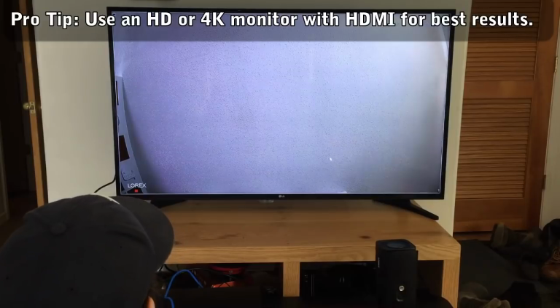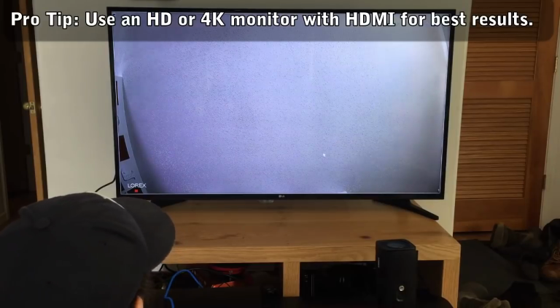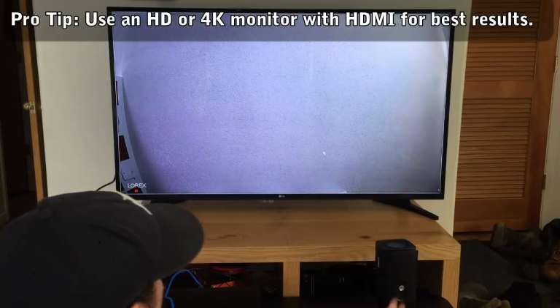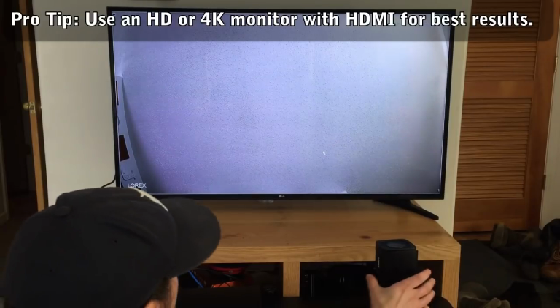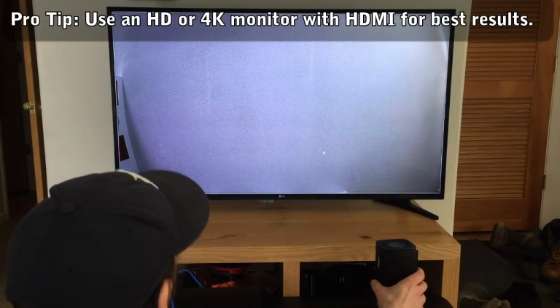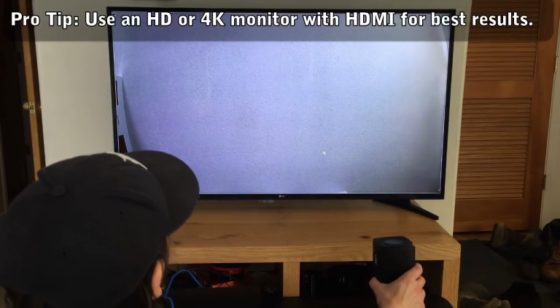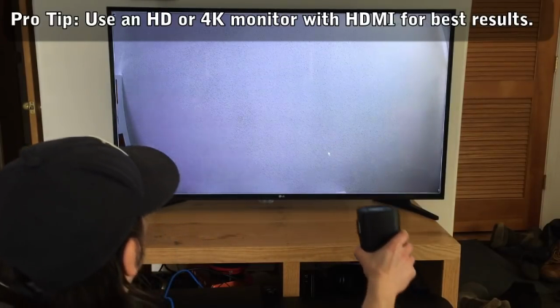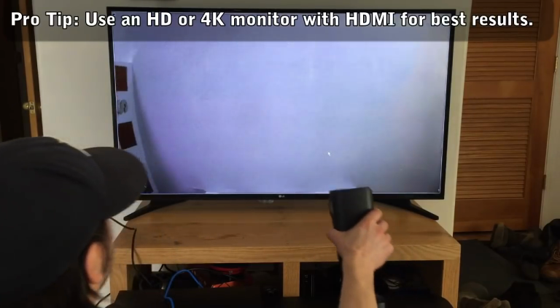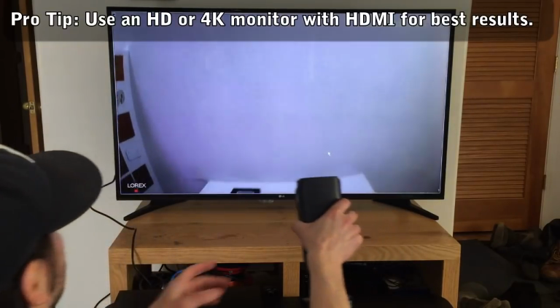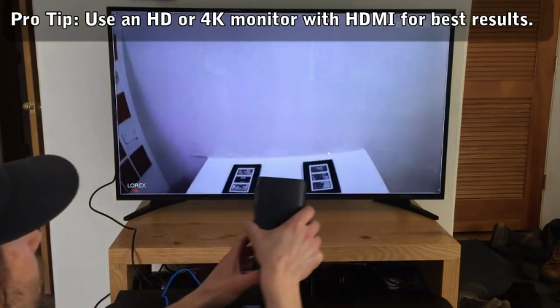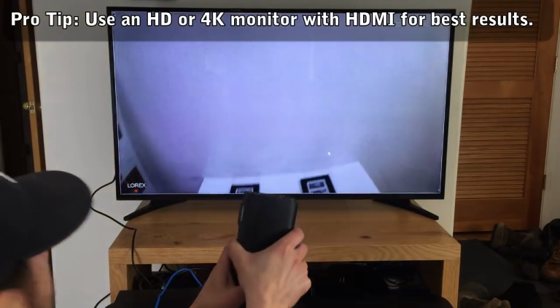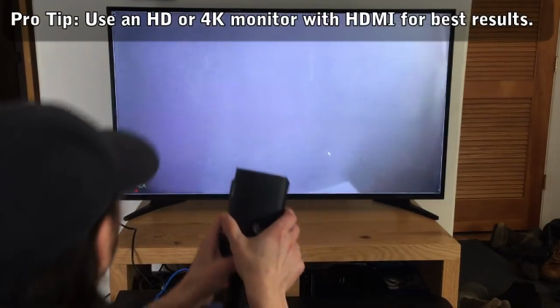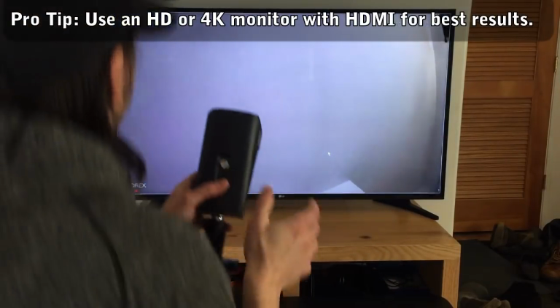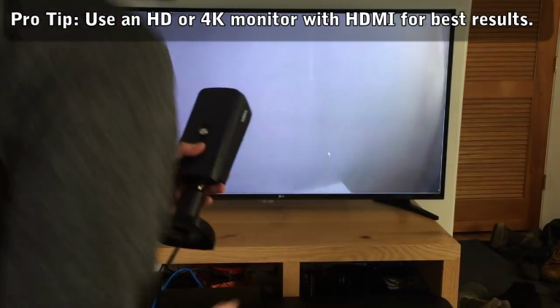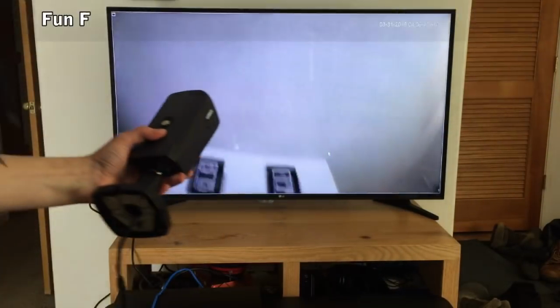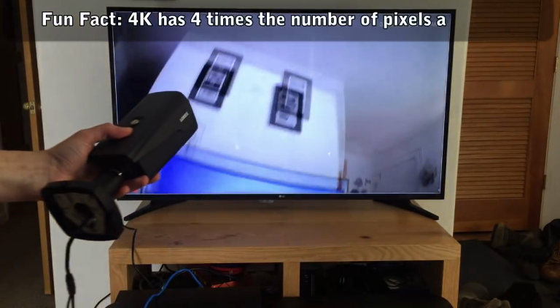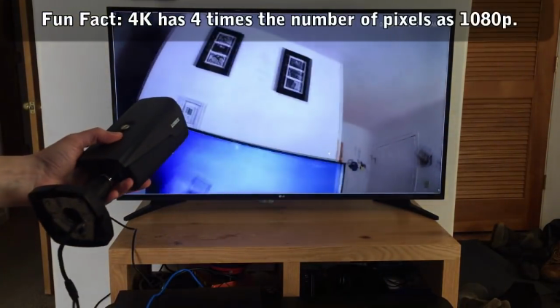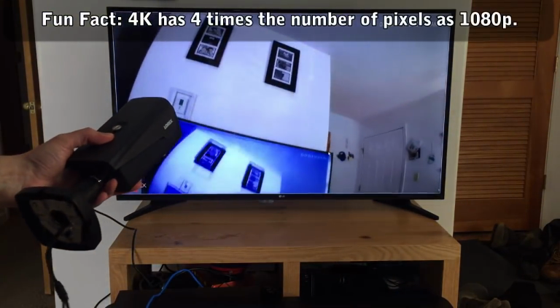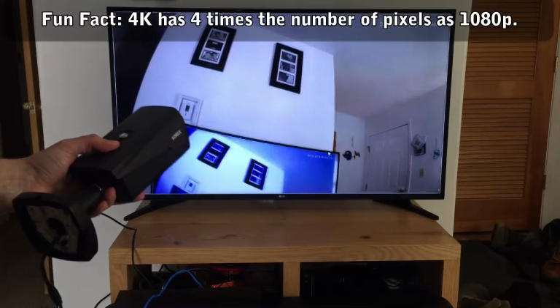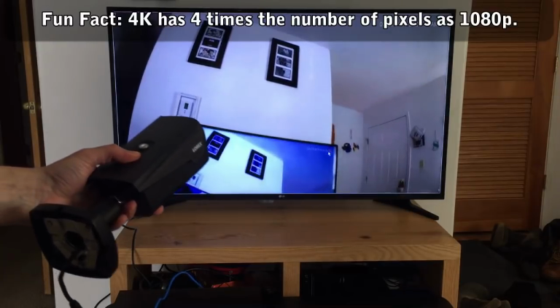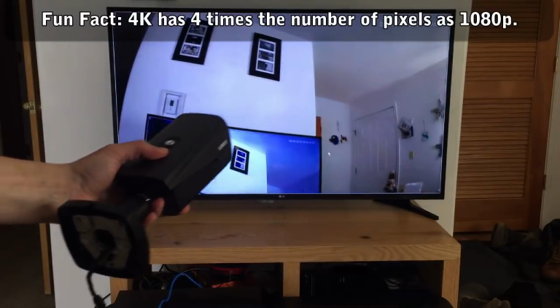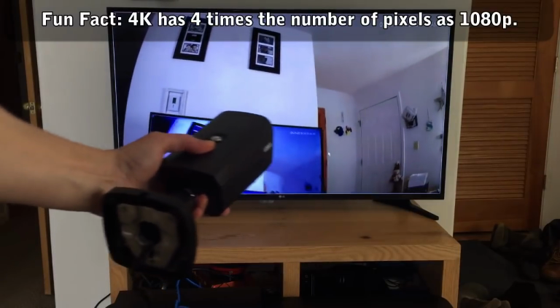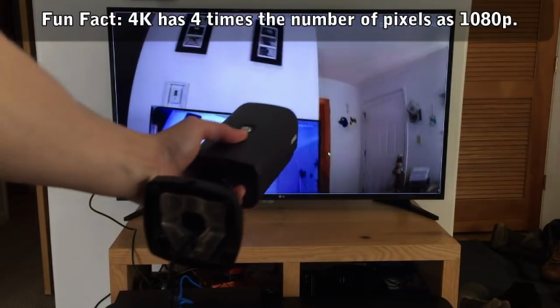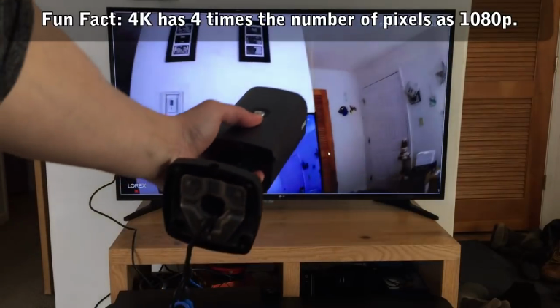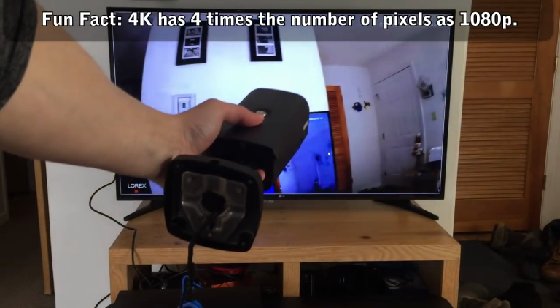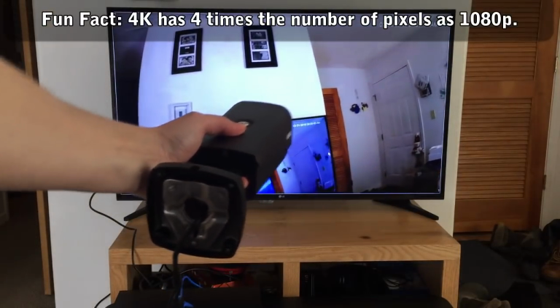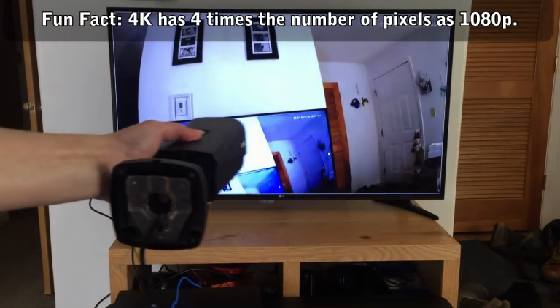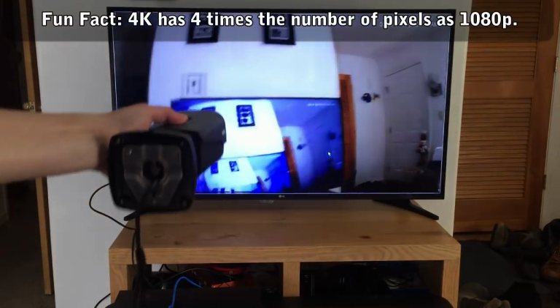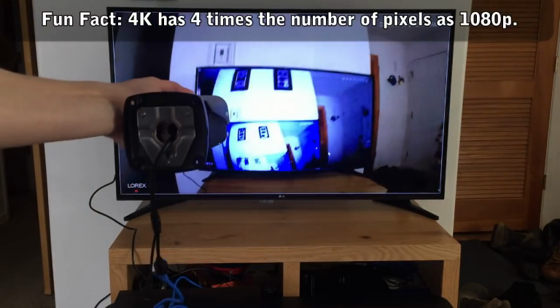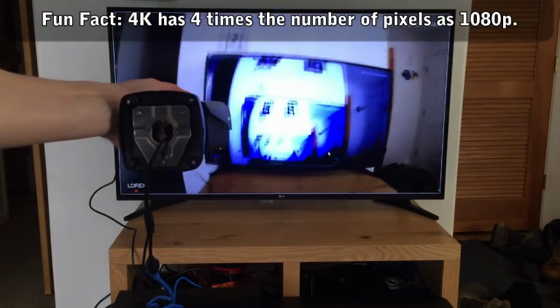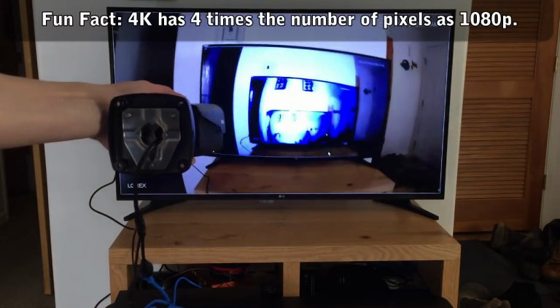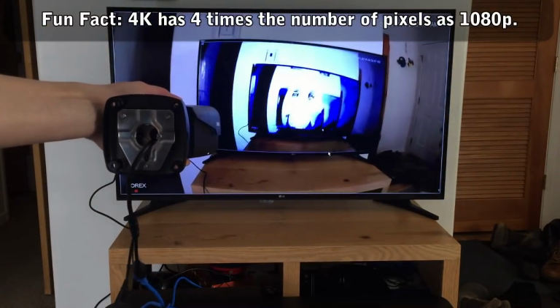A quick note on 4K: it's actually four times the resolution of 1080p. So that's a lot of pixels. It gives you a maximum level of detail and clarity.